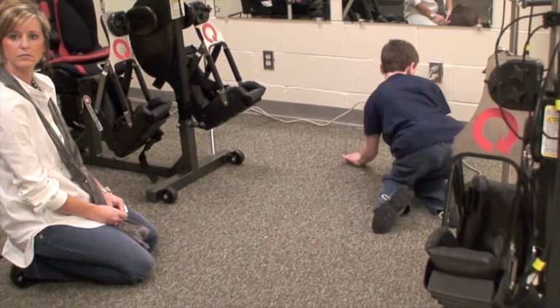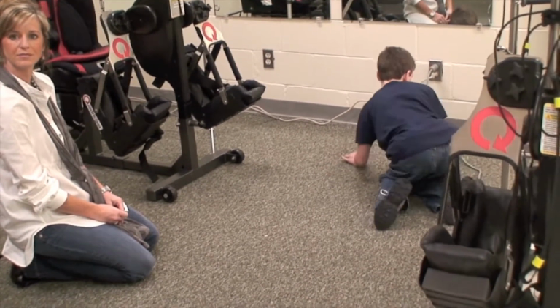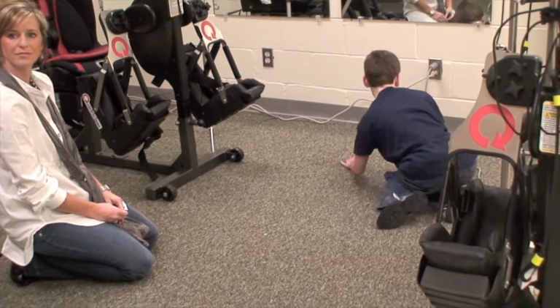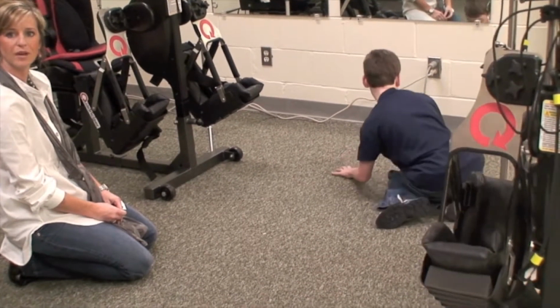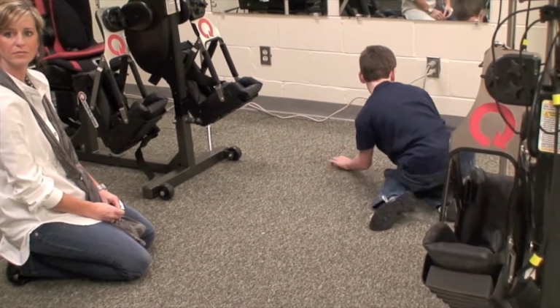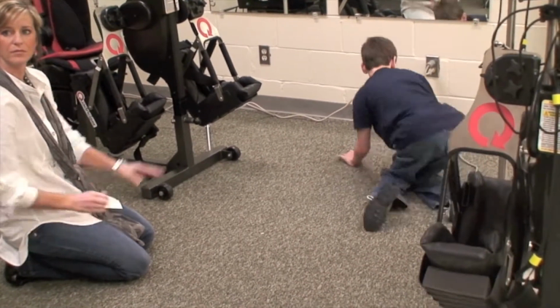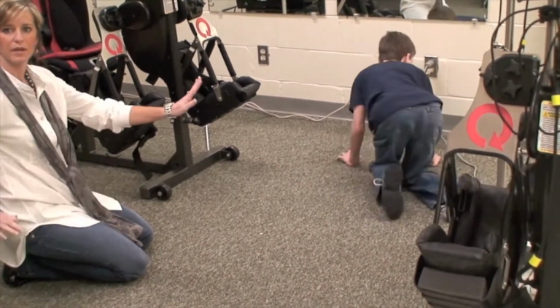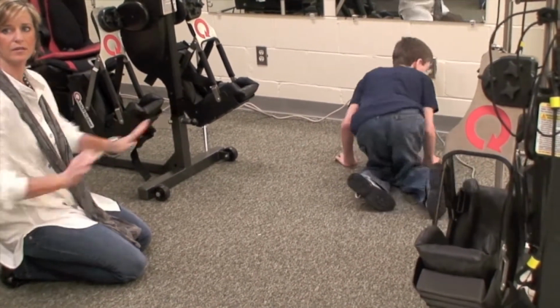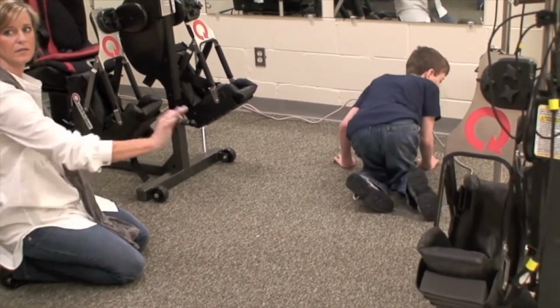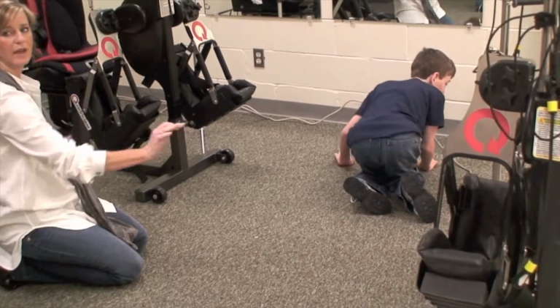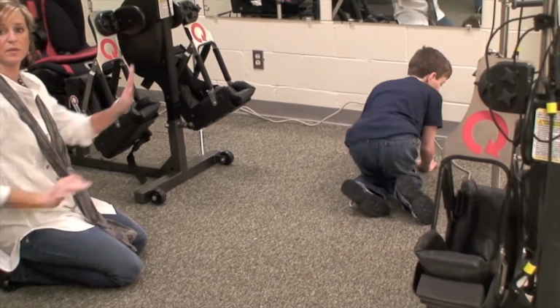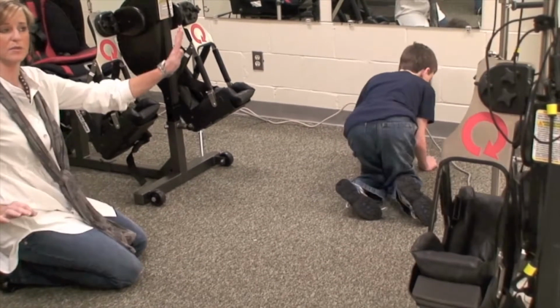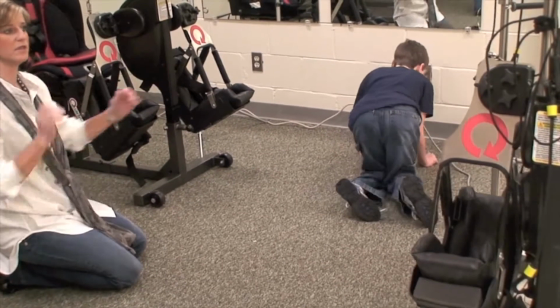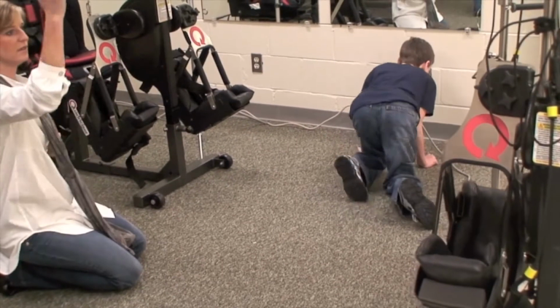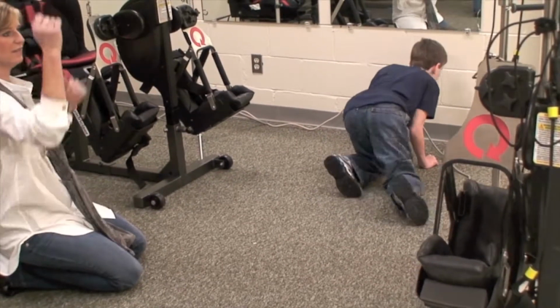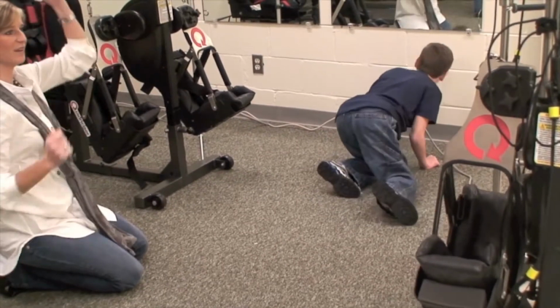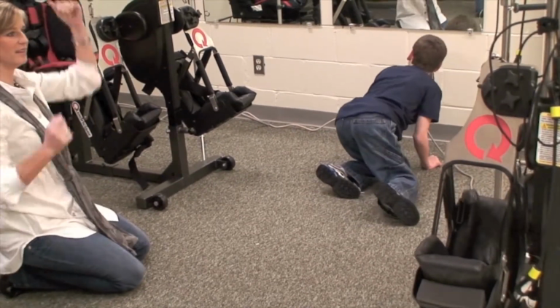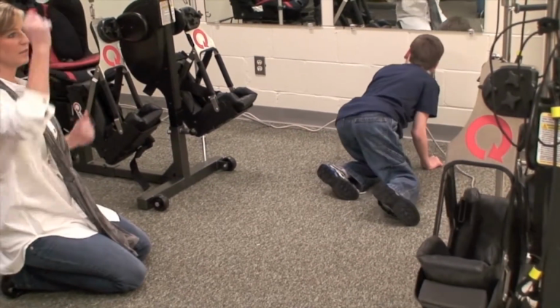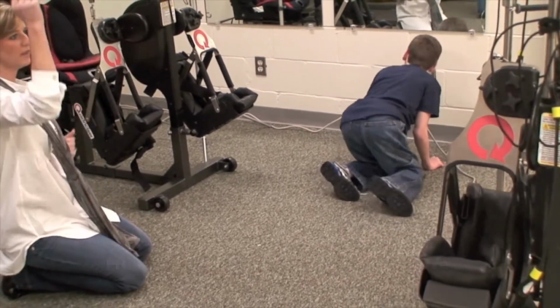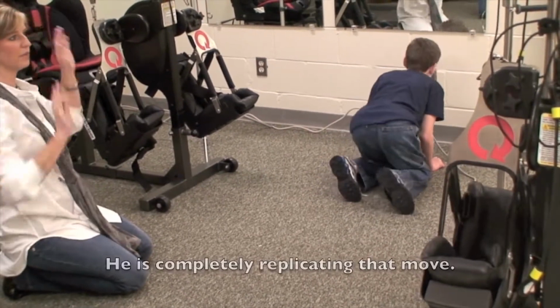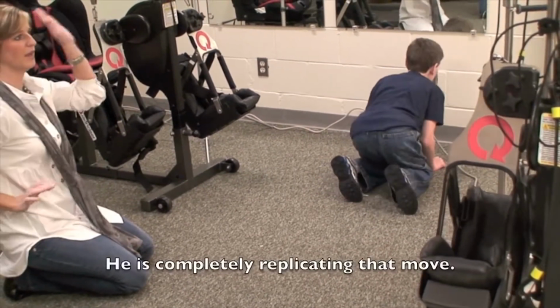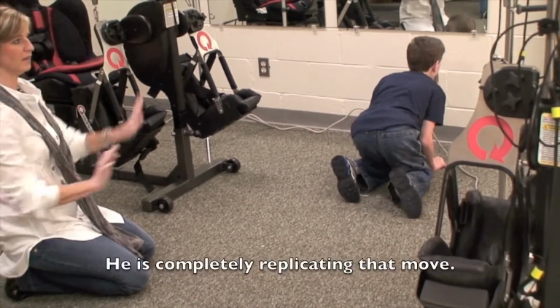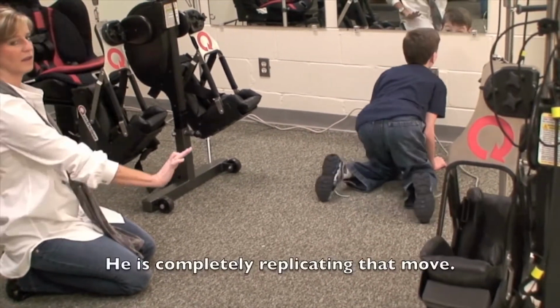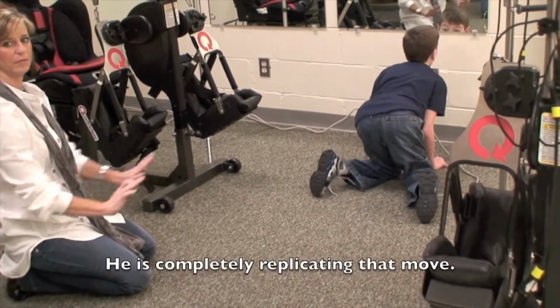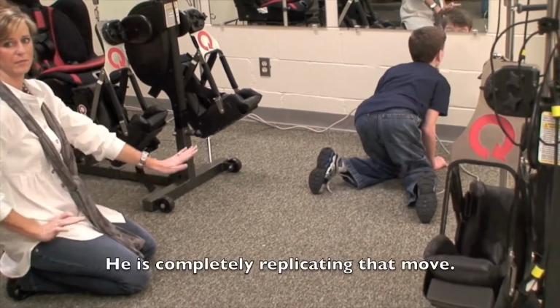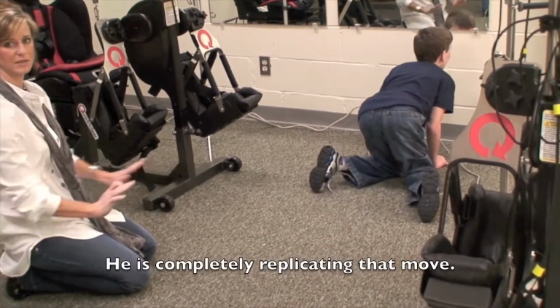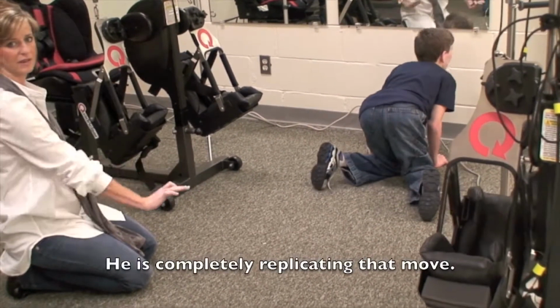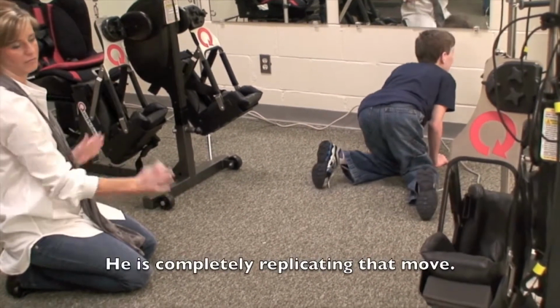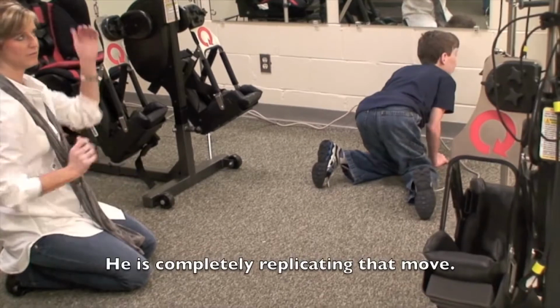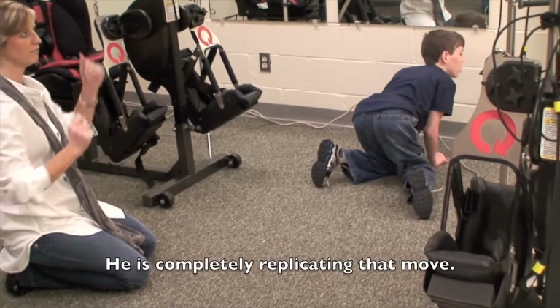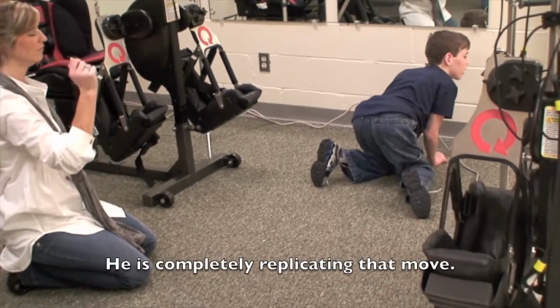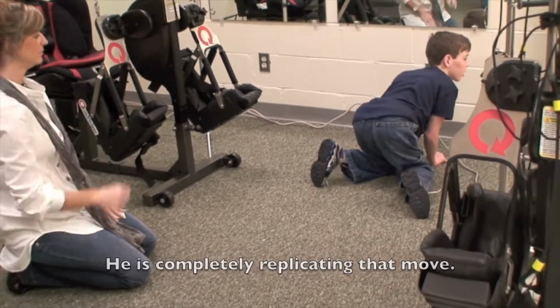Cross crawl pattern — right. And that's what he was doing, and that's what that machine is doing. Normally he bunny hops. If he needs to get from point A to point B fast, he's going to bunny hop. That's how he gets there.